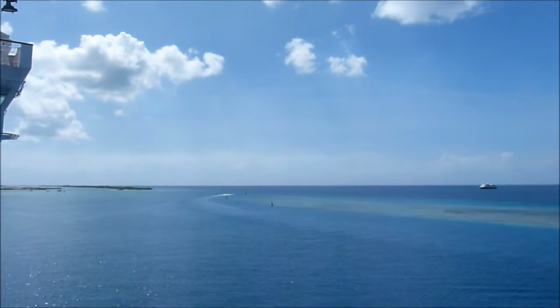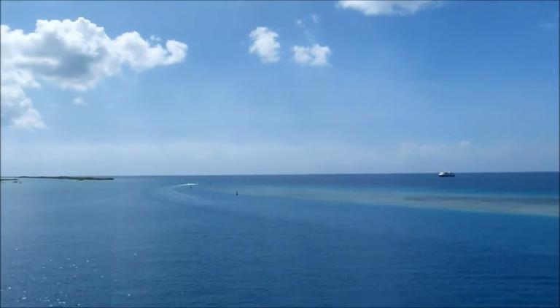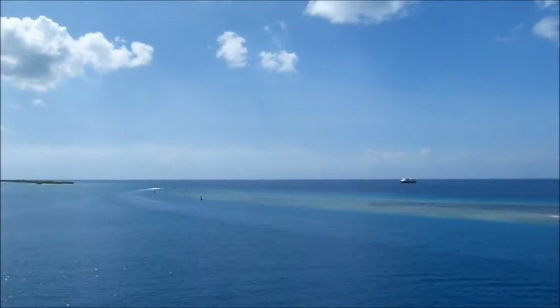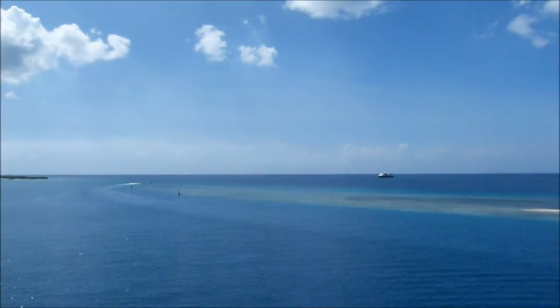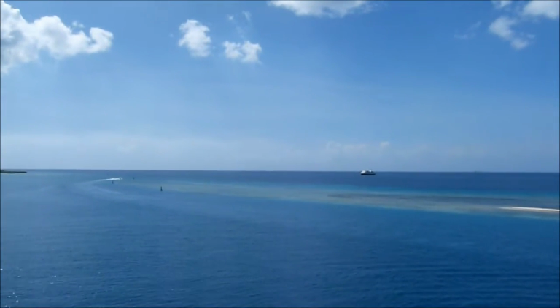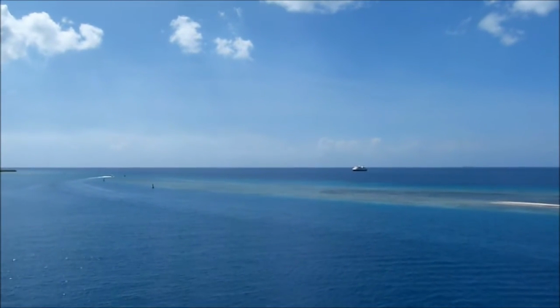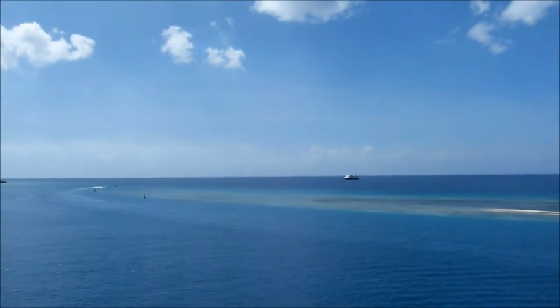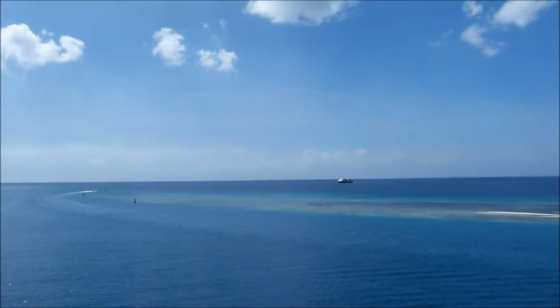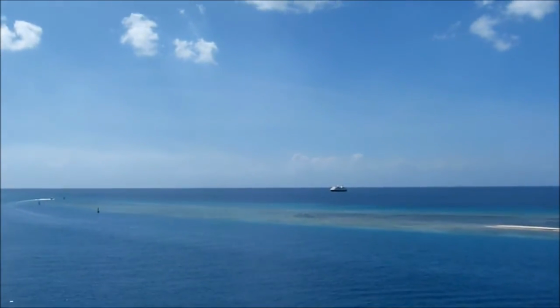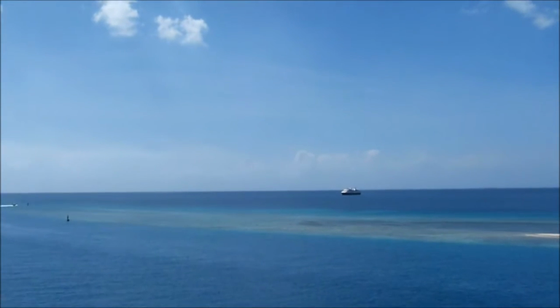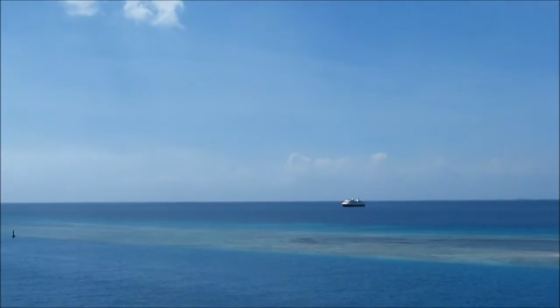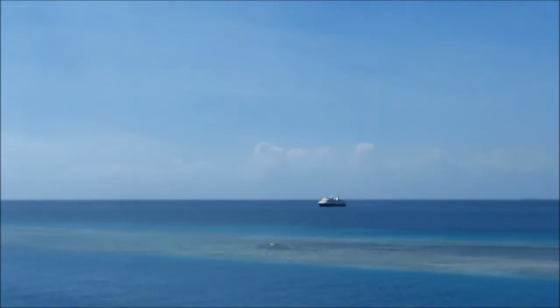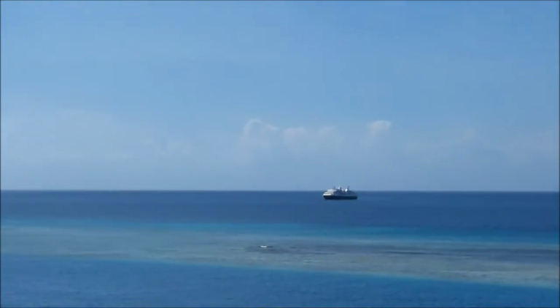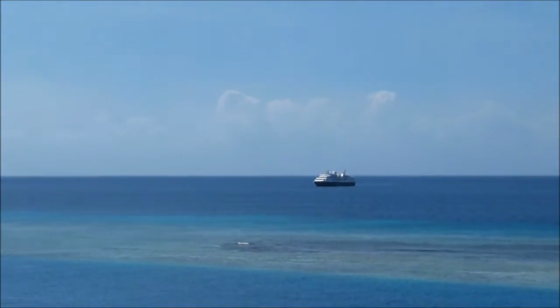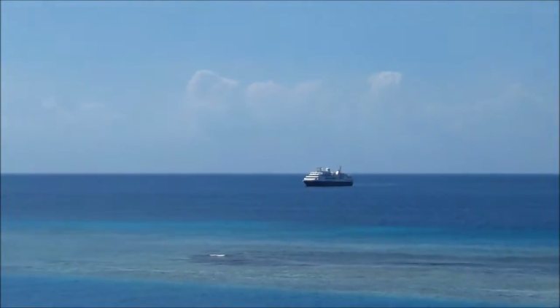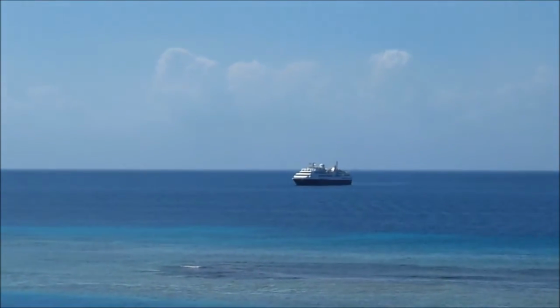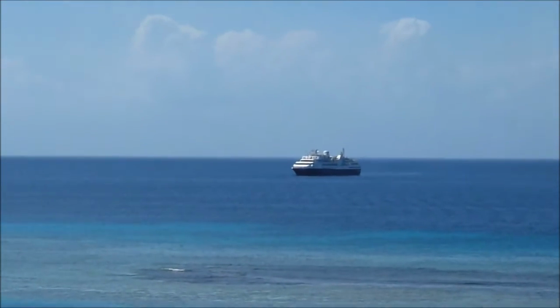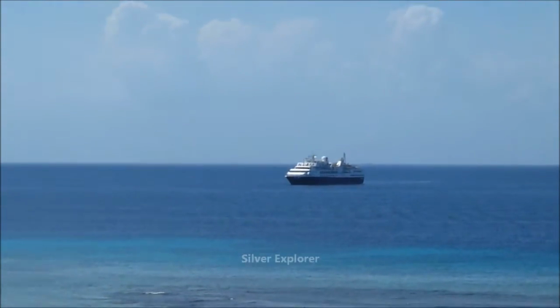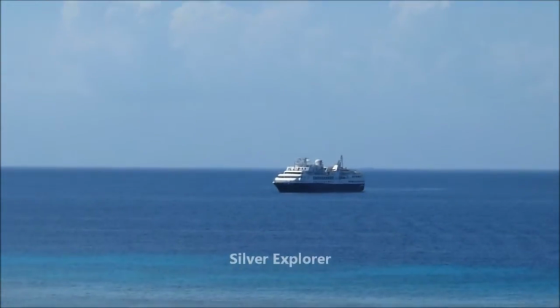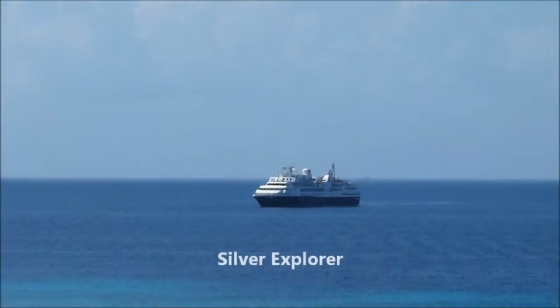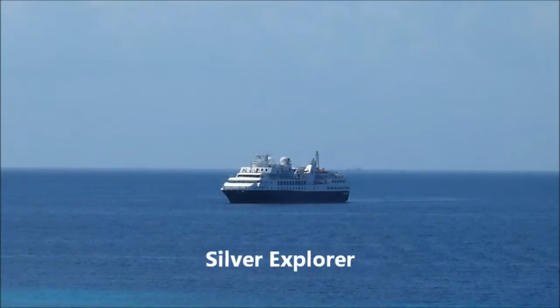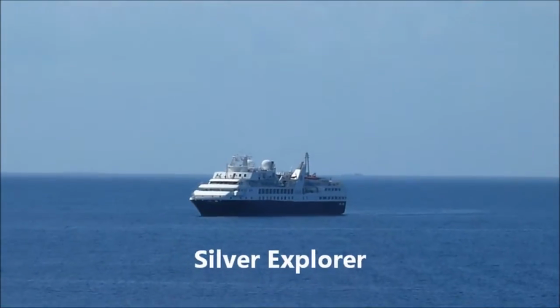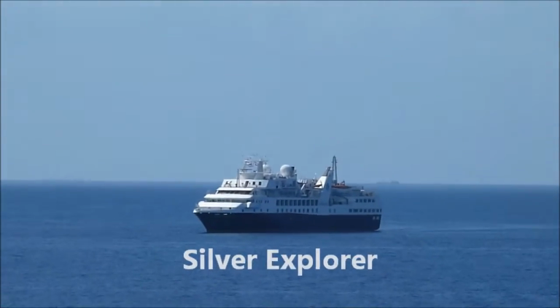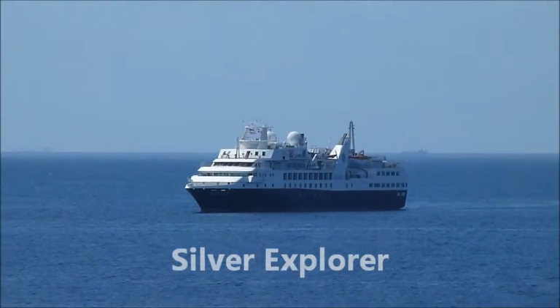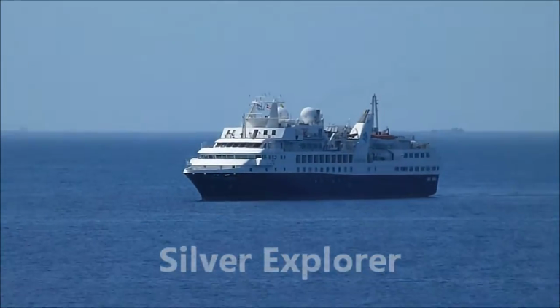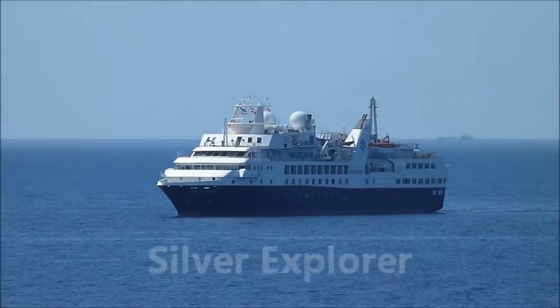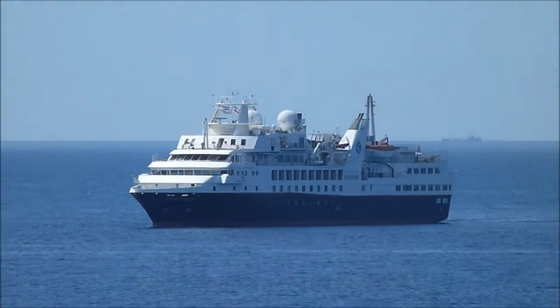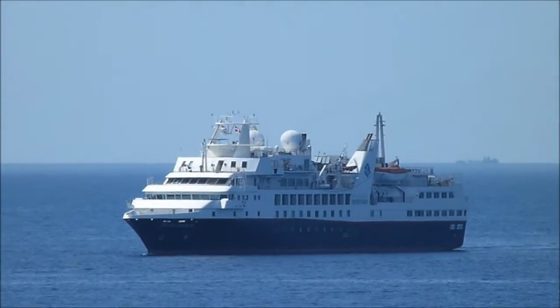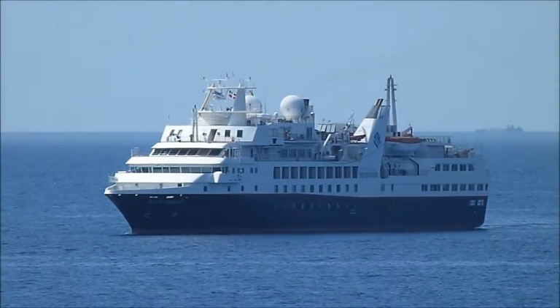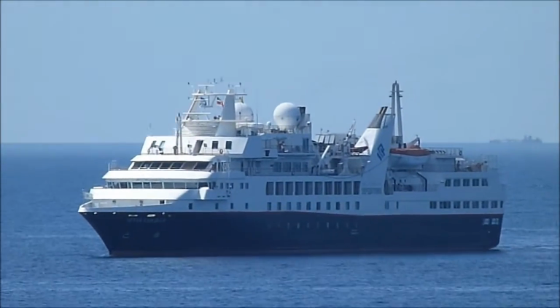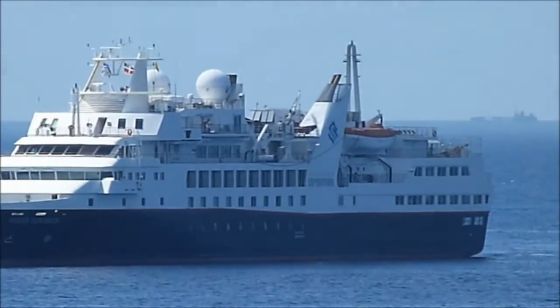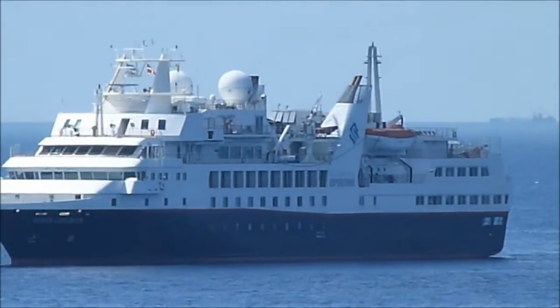So, as if that wasn't enough, we have another ship arriving here in Aruba. That's amazing — we have four passenger ships here. That one is a bit smaller, but in total we have four ships.